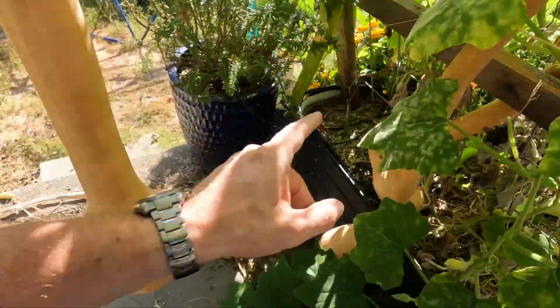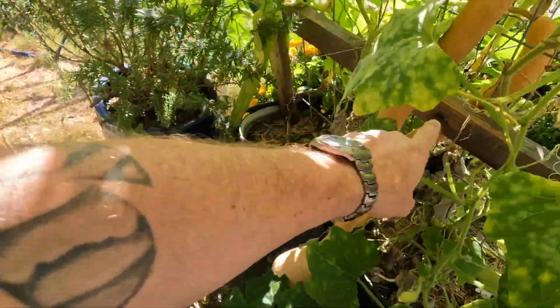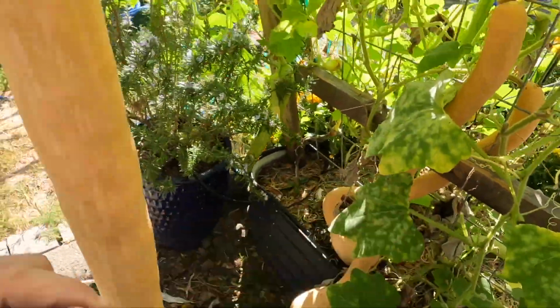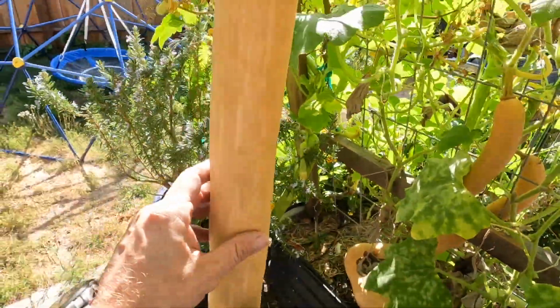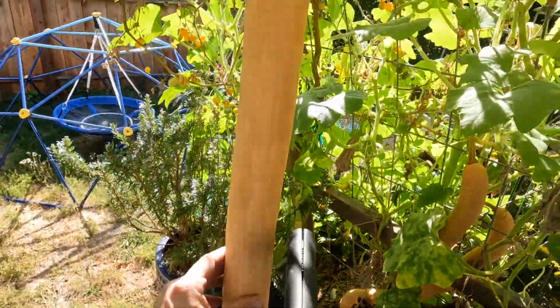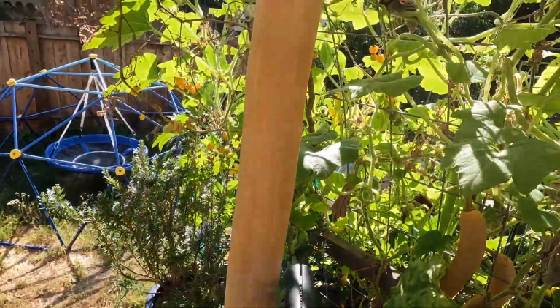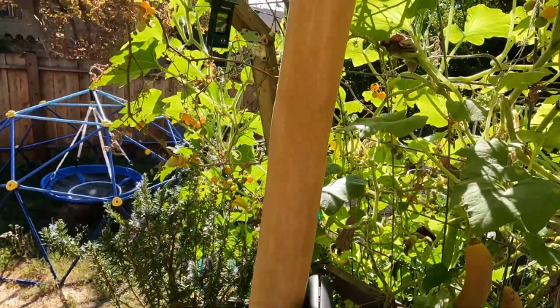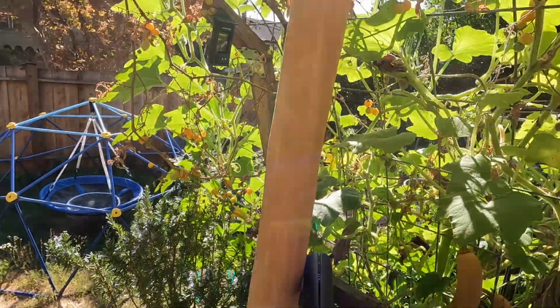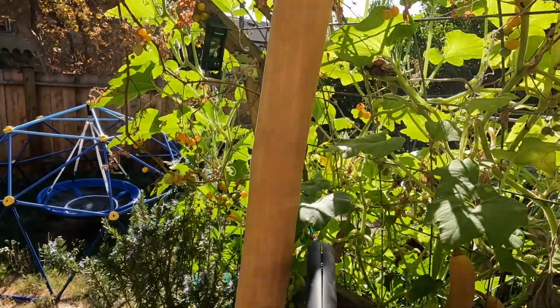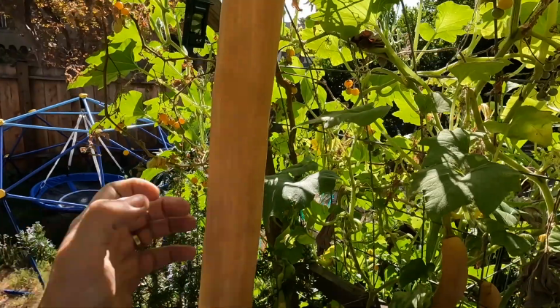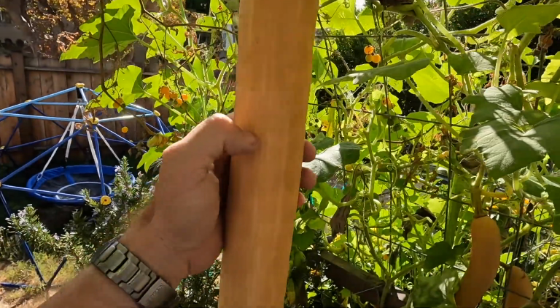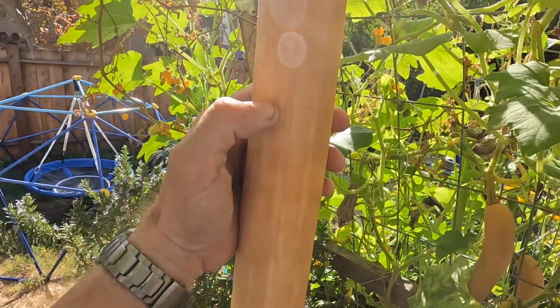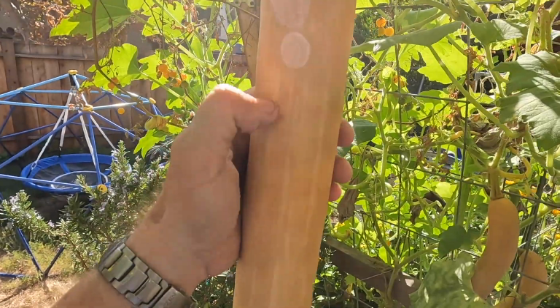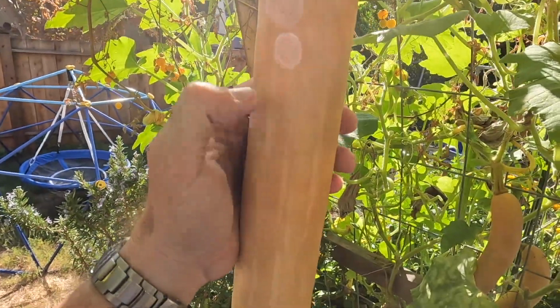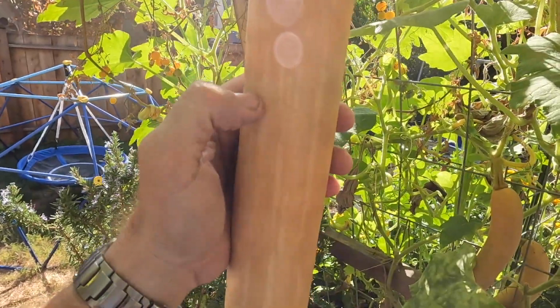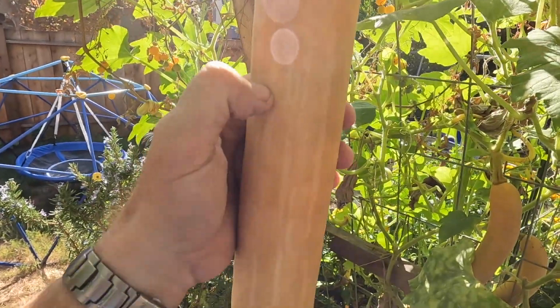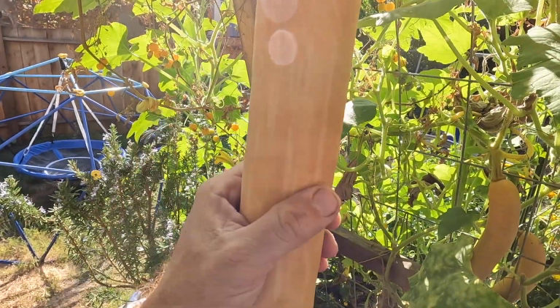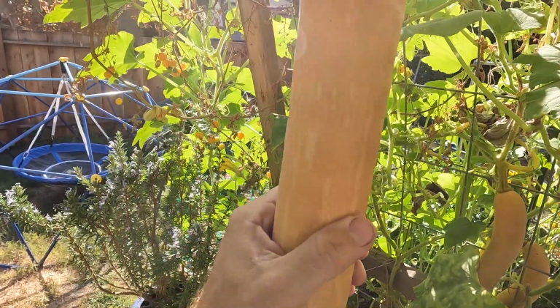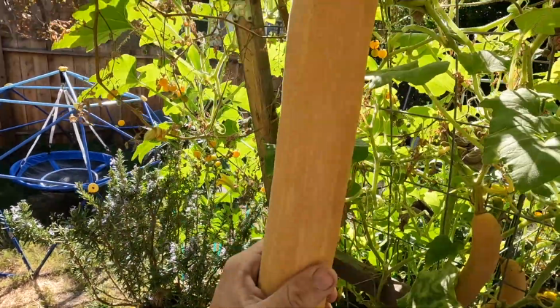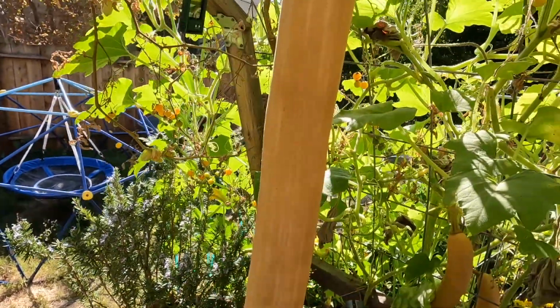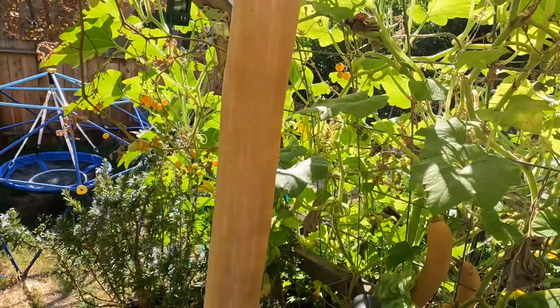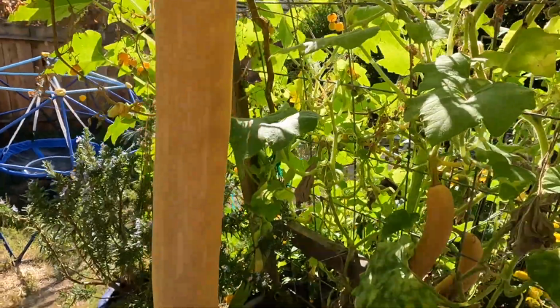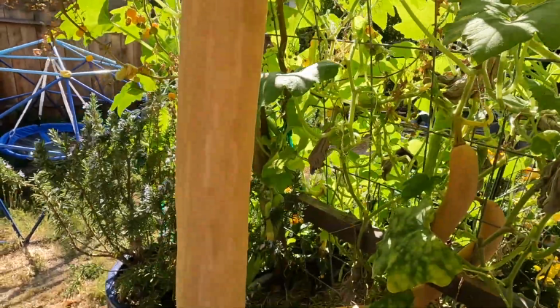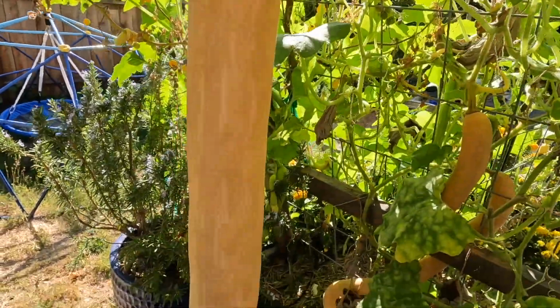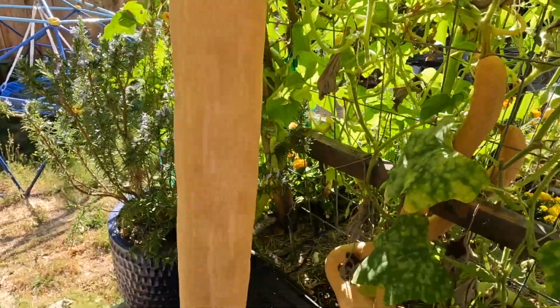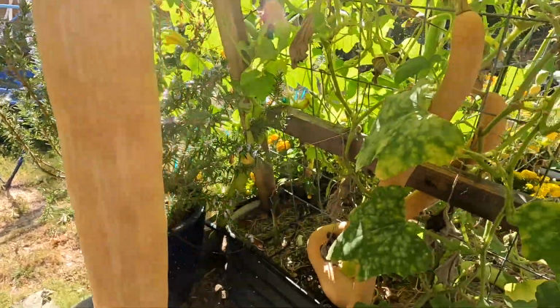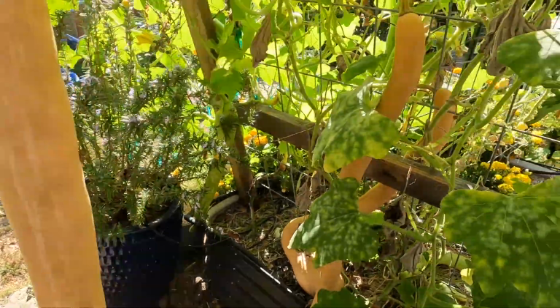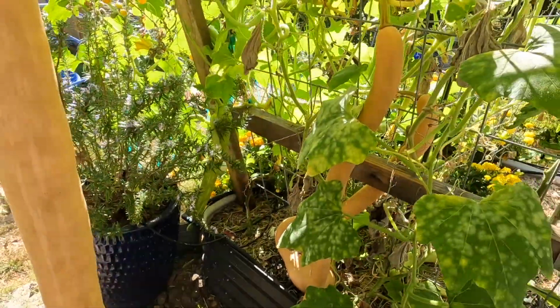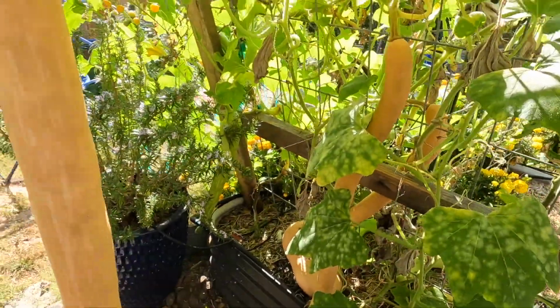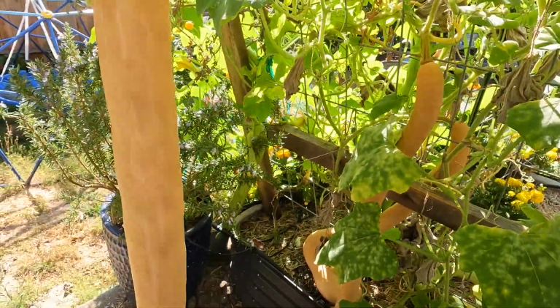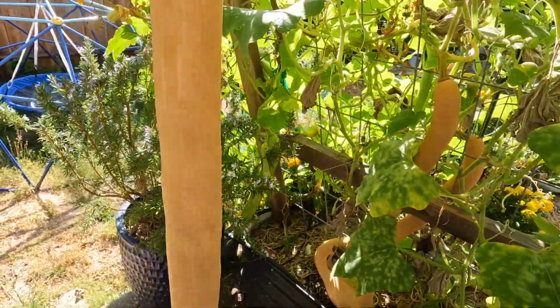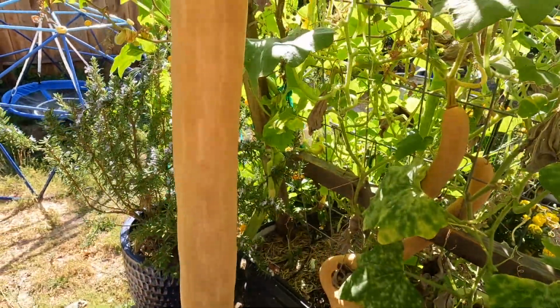These are the ones I'm going to harvest today — these three big winter squash — because they are the ones that have got the nice tough rind. My fingernail doesn't leave a major dent in there. They've turned this yellow-orange color. They're ready to go, so let's do it.